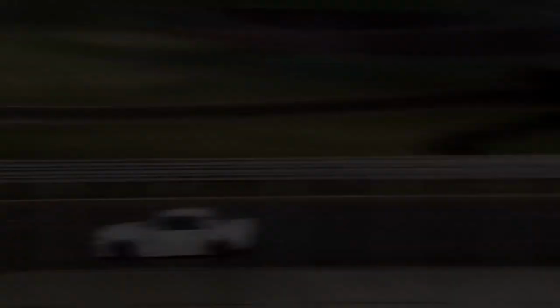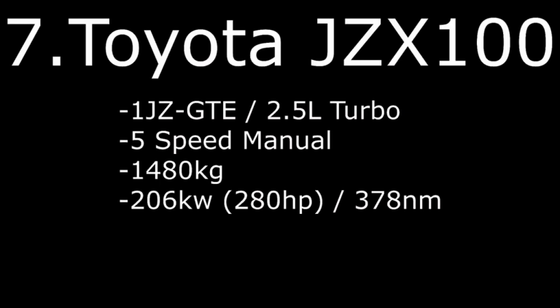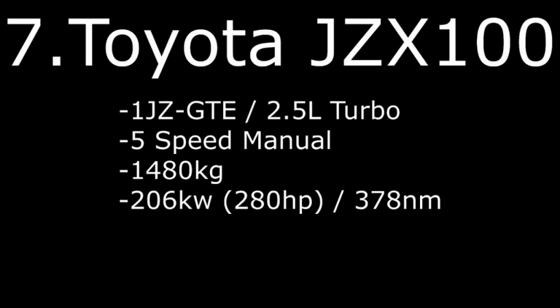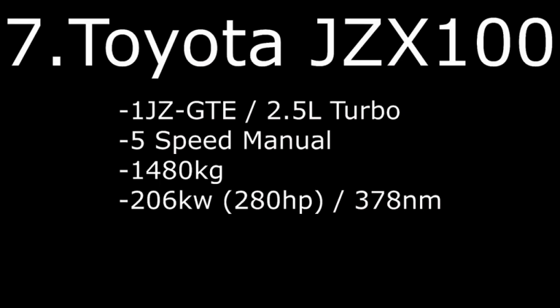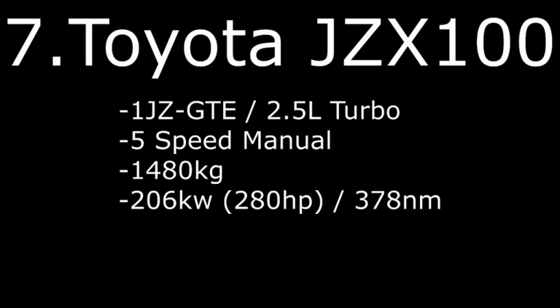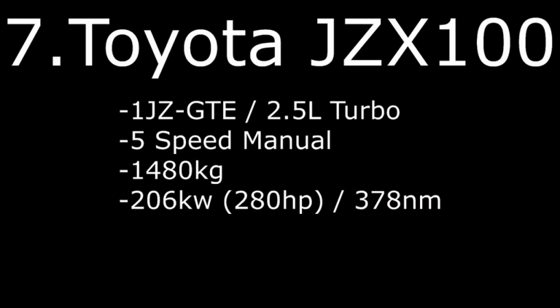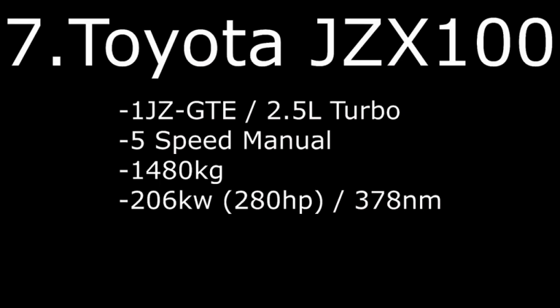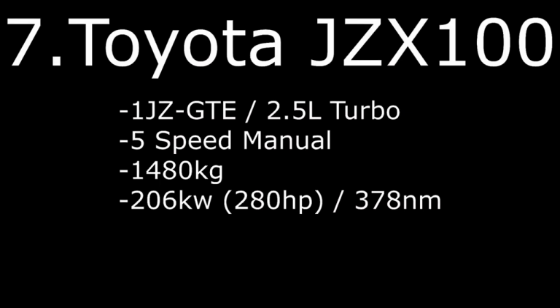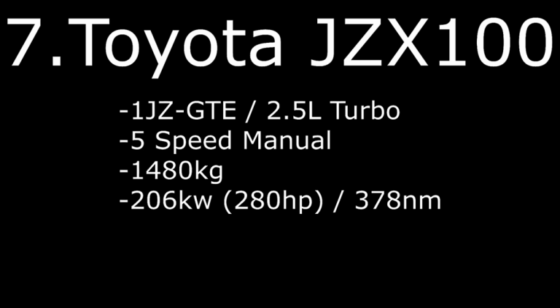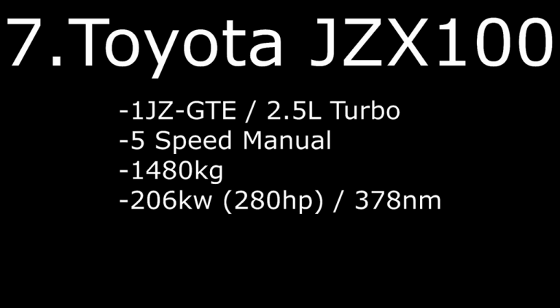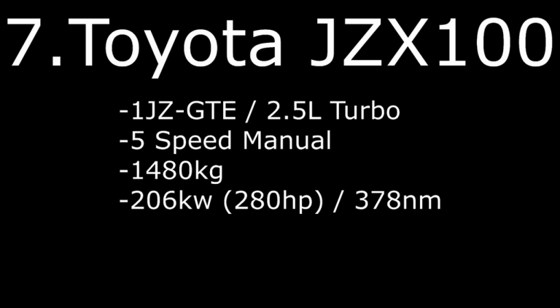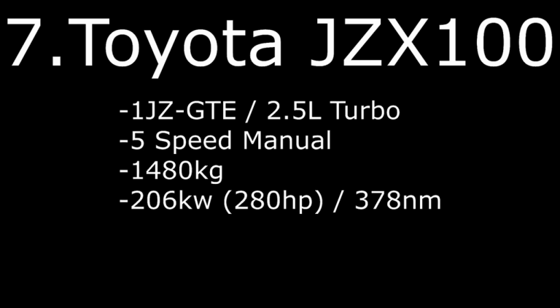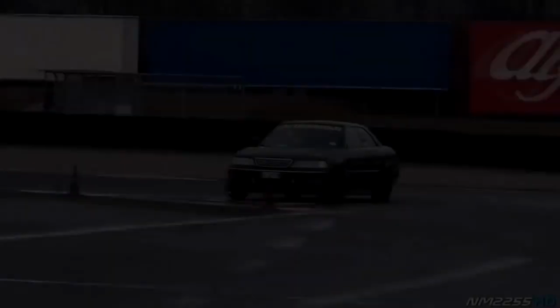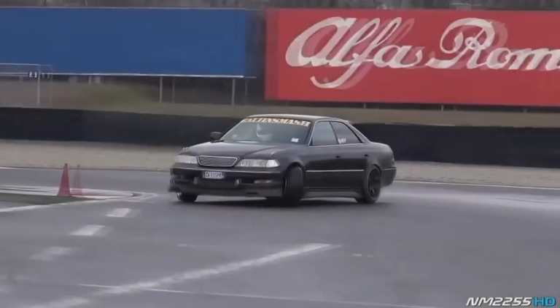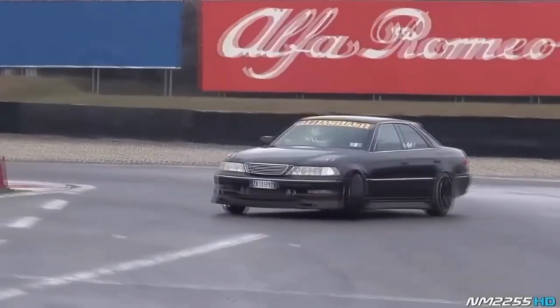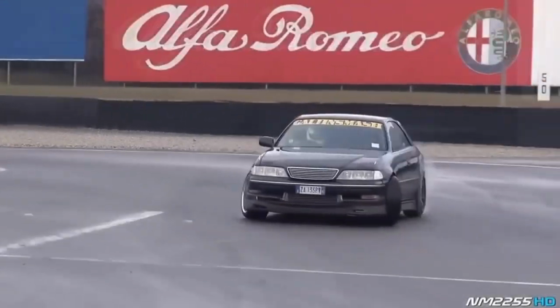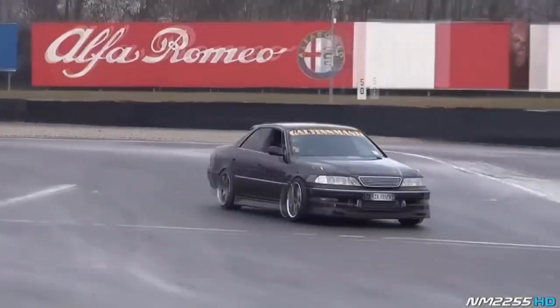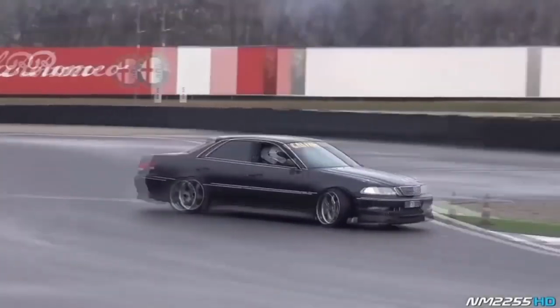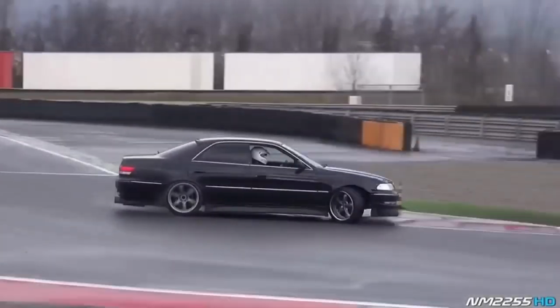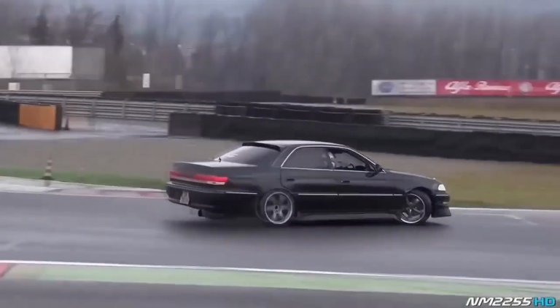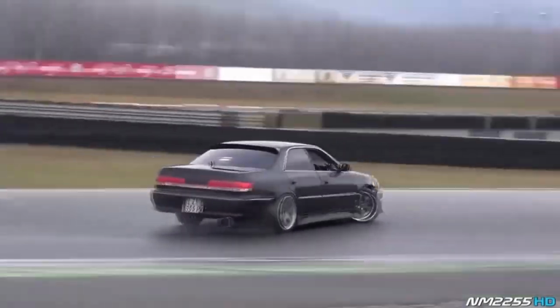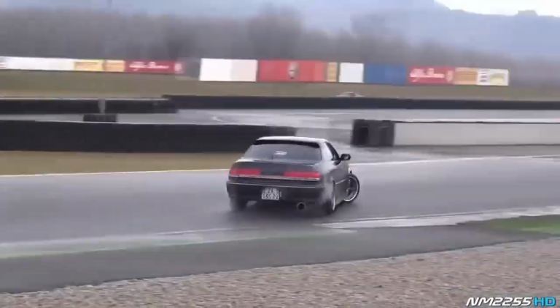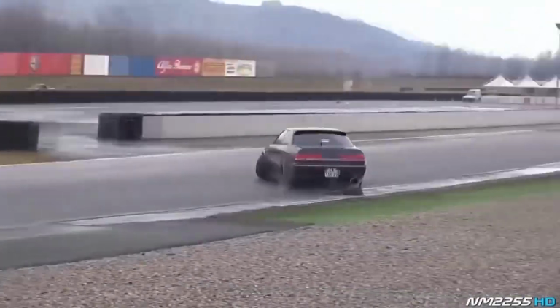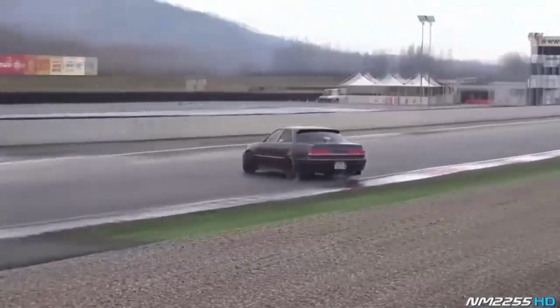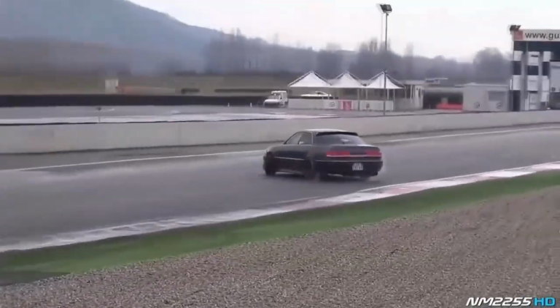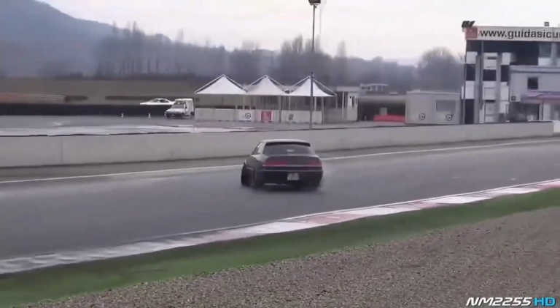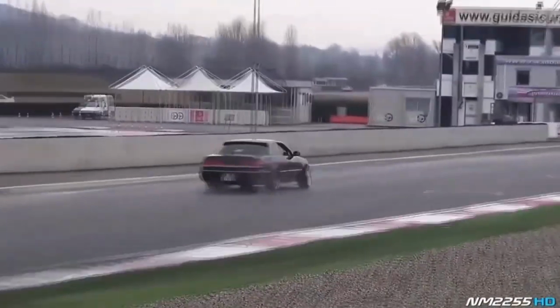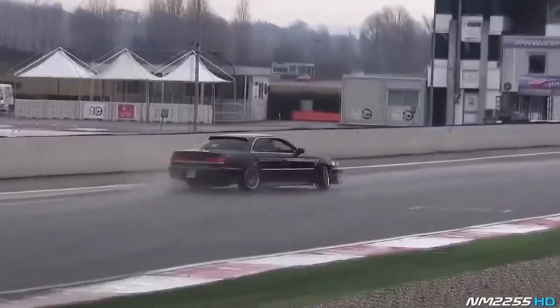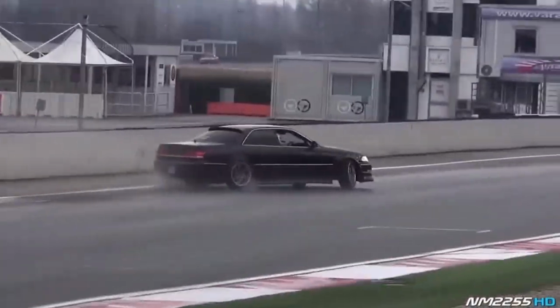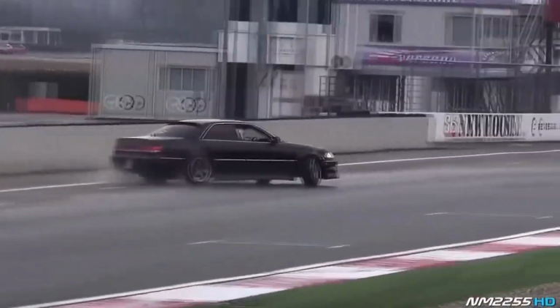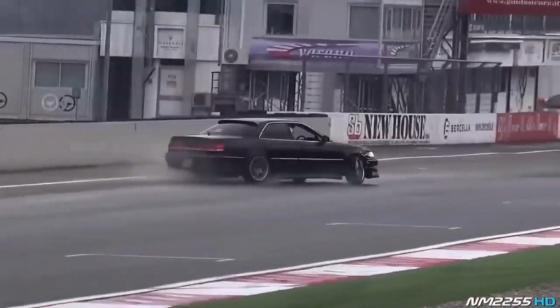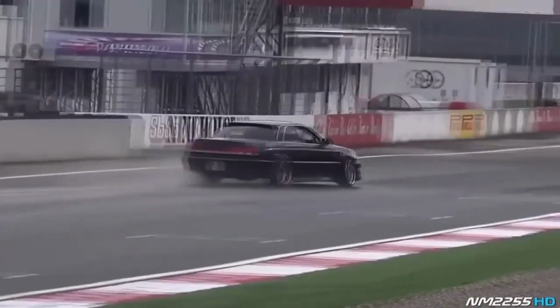Number 7: Toyota JZX100 with 1JZ-GTE 2.5L turbo, 5-speed manual, weight 1480kg with 206kW, 280hp, and 378Nm of torque.